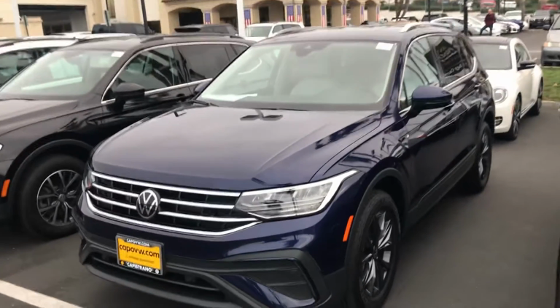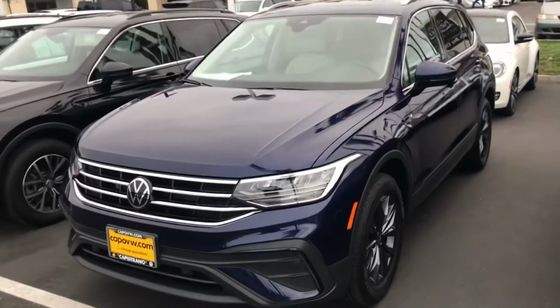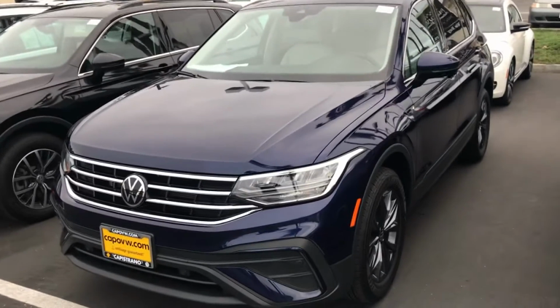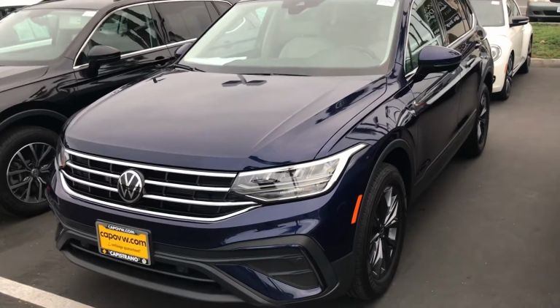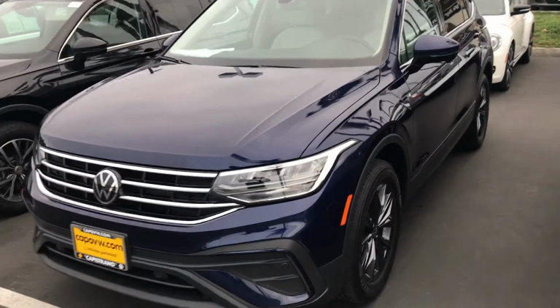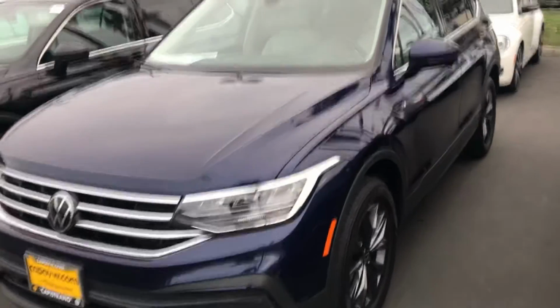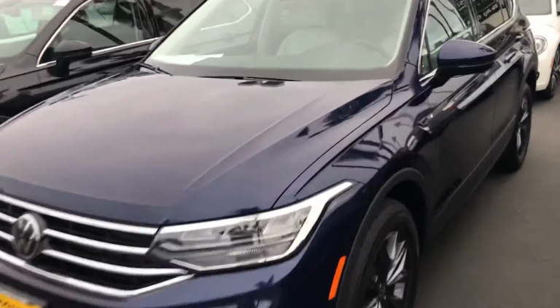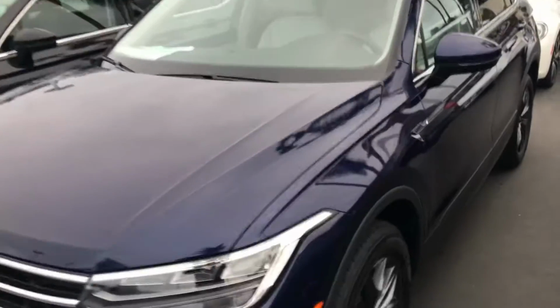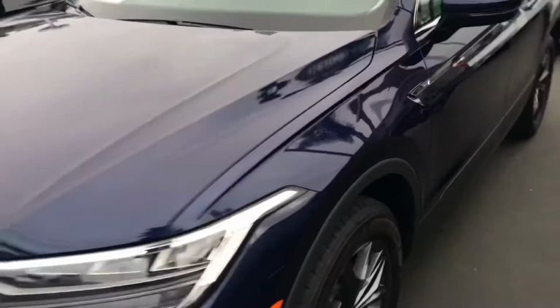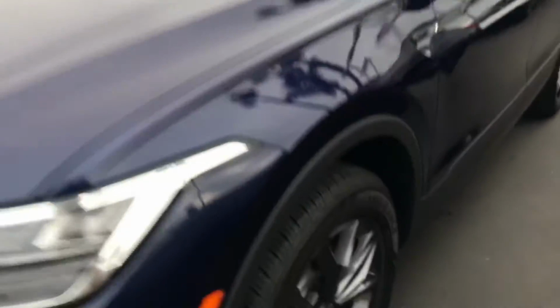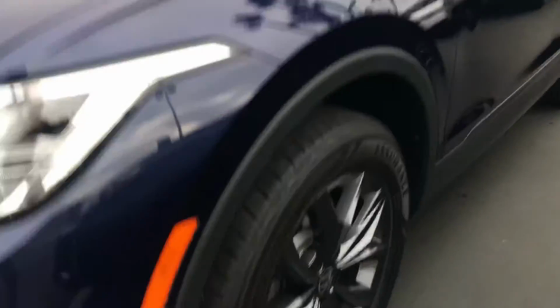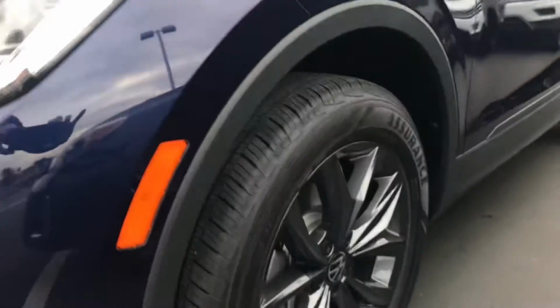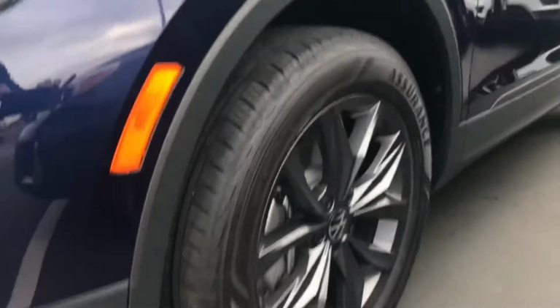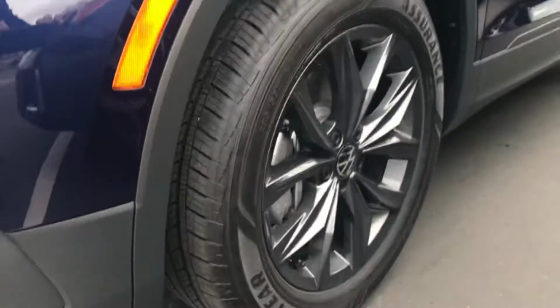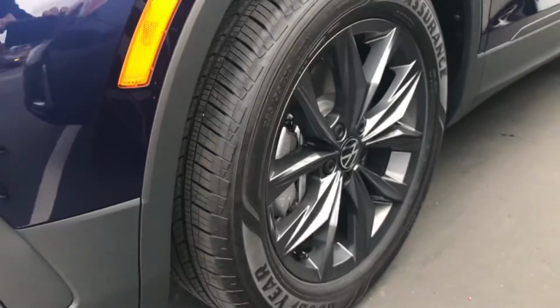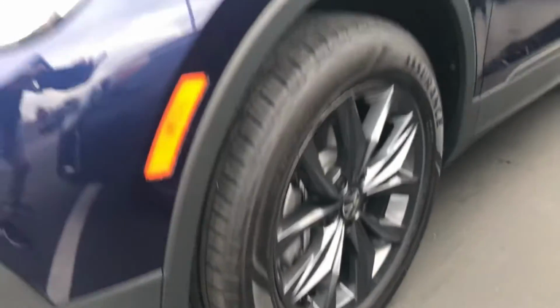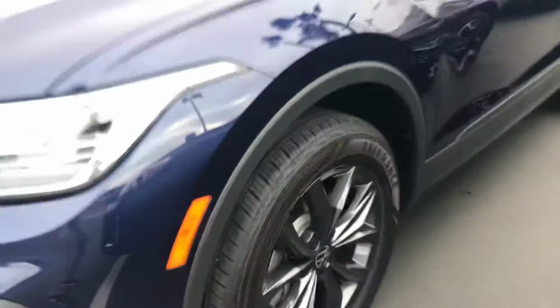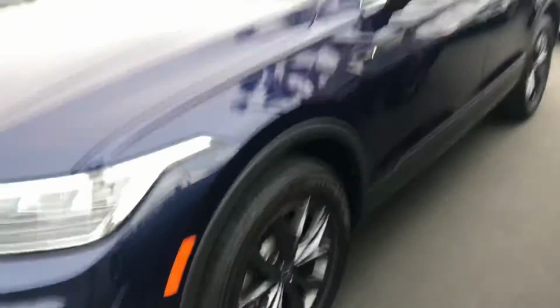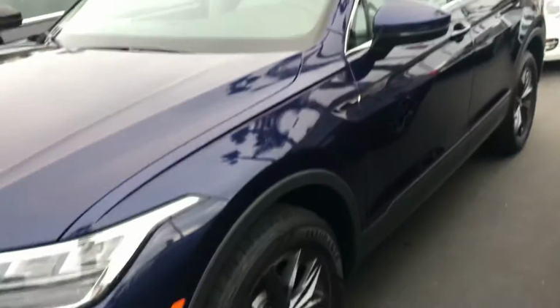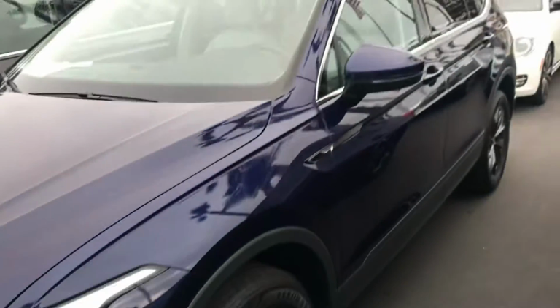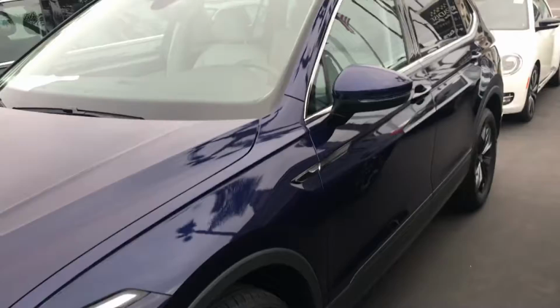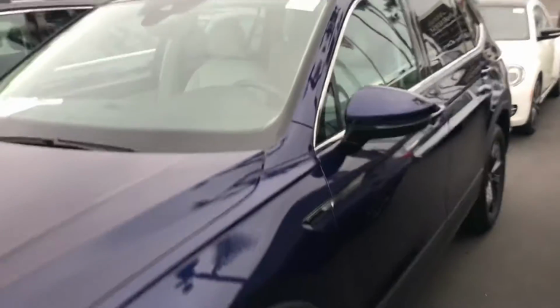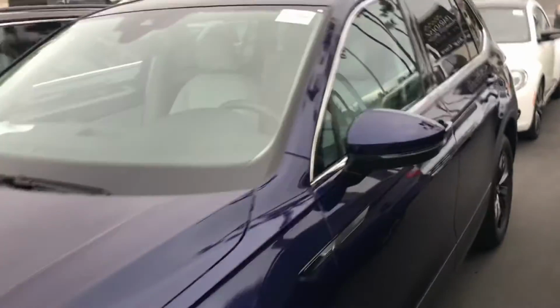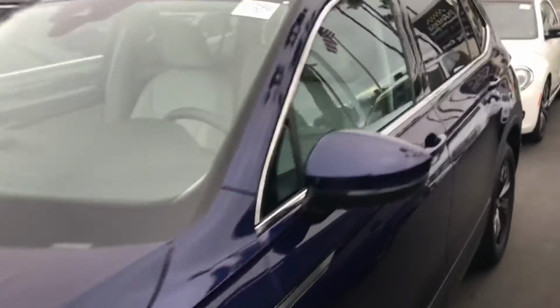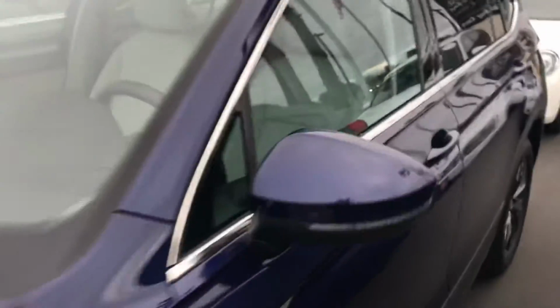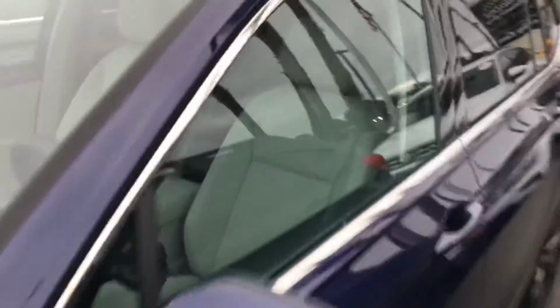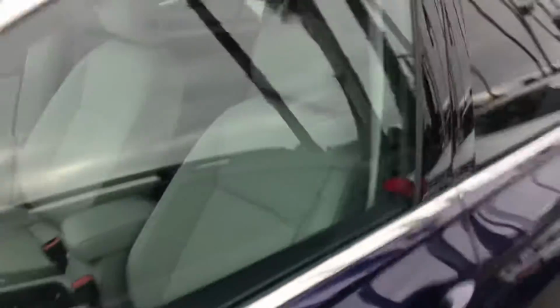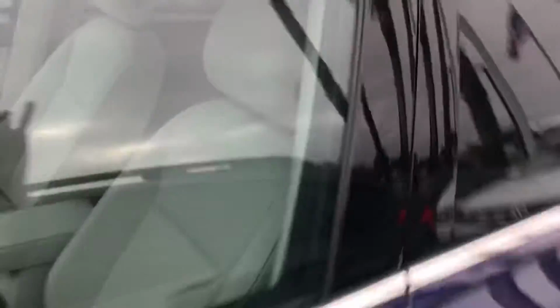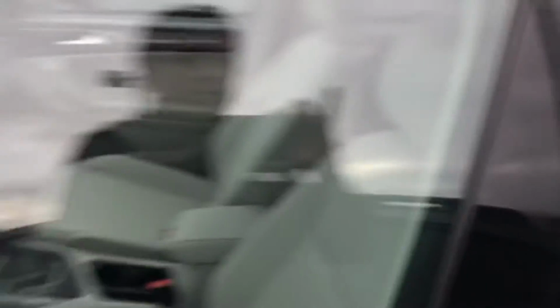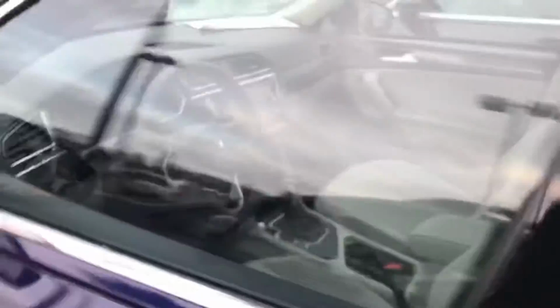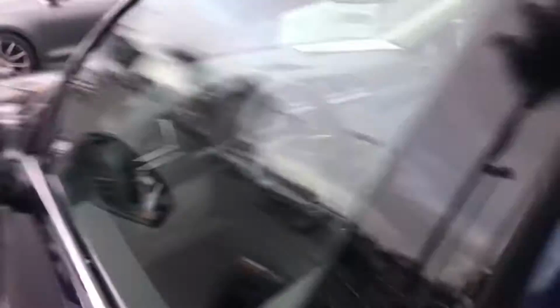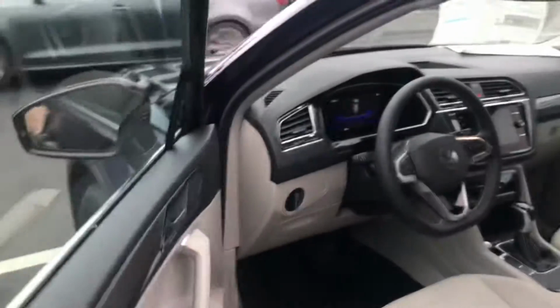This is a 2022, the Atlantic Blue. It does have the graphite wheels — the dark wheels with this Atlantic Blue — and it has the light interior.